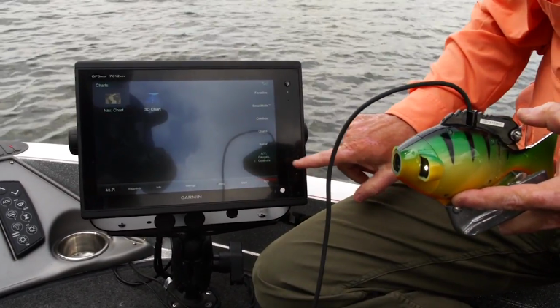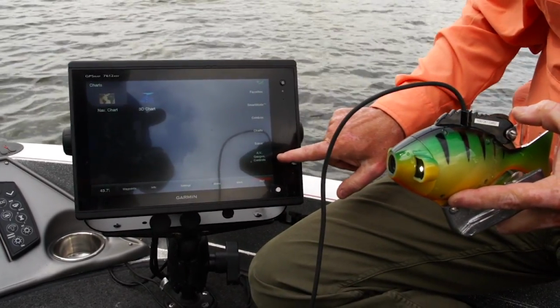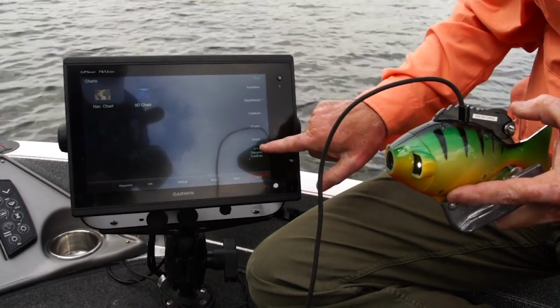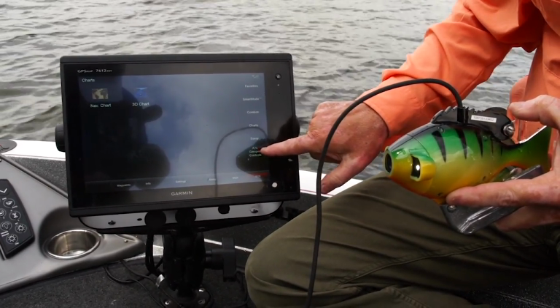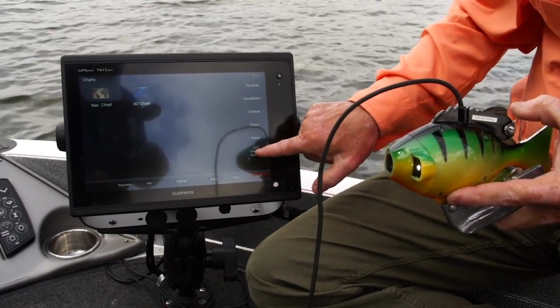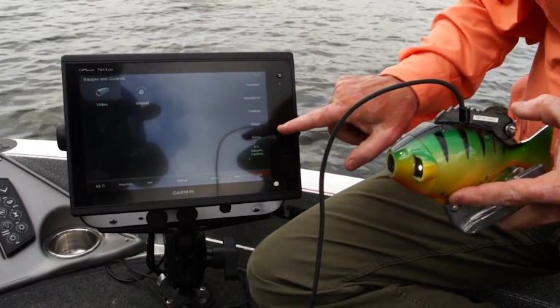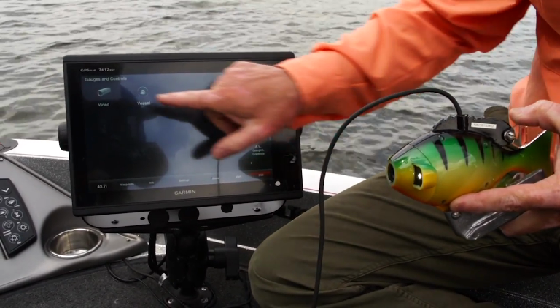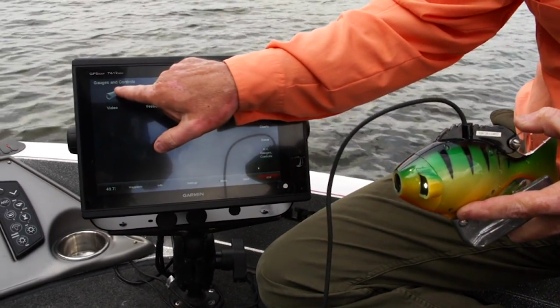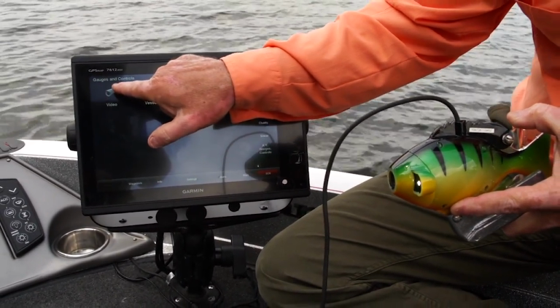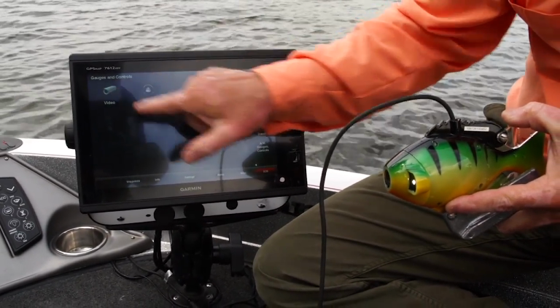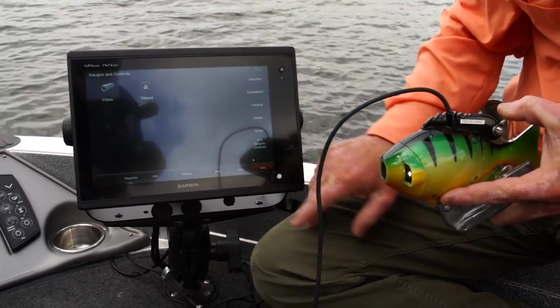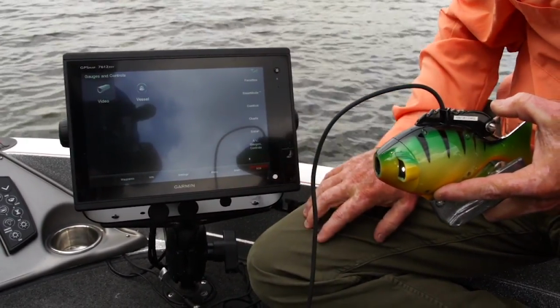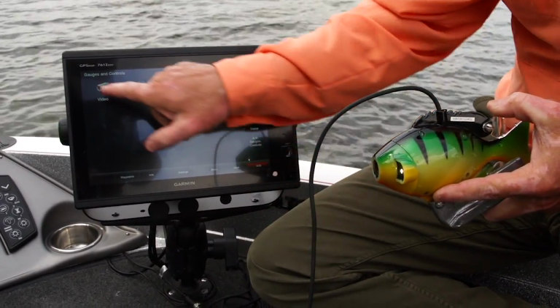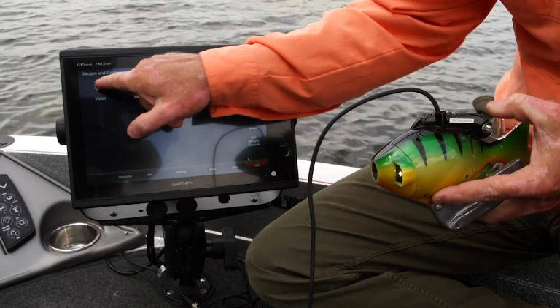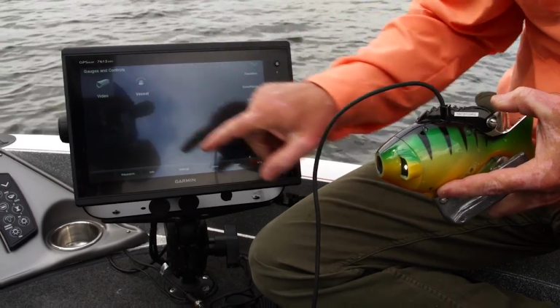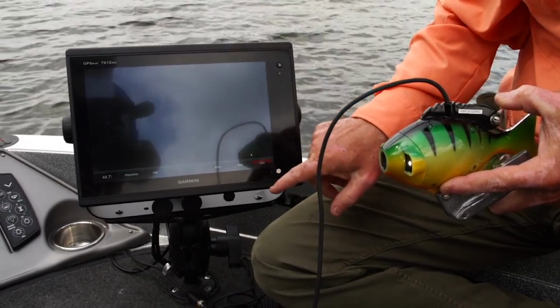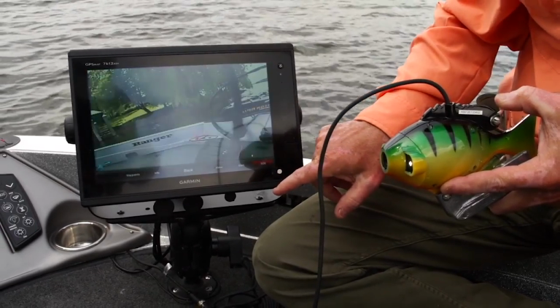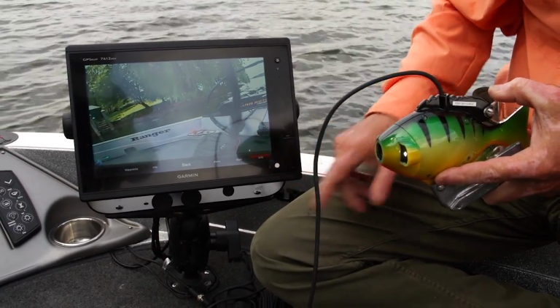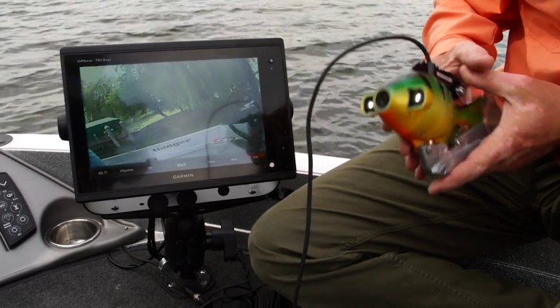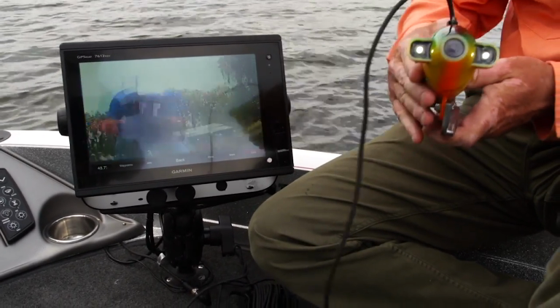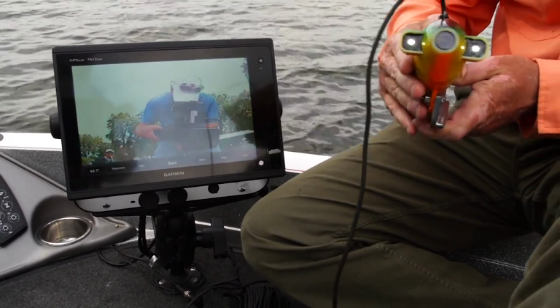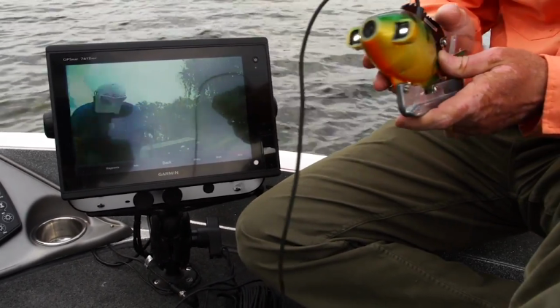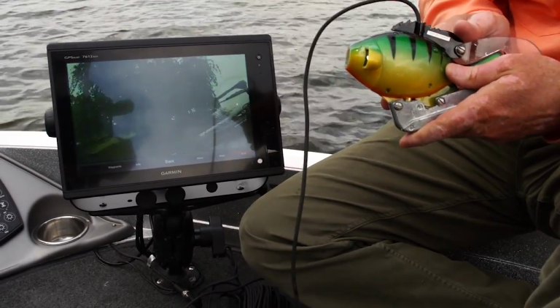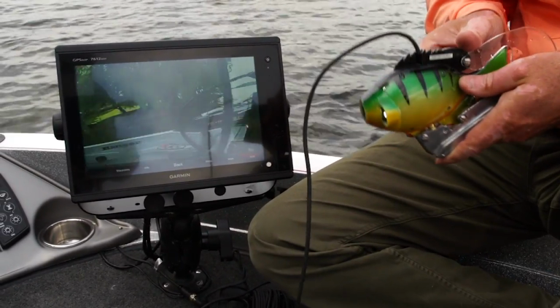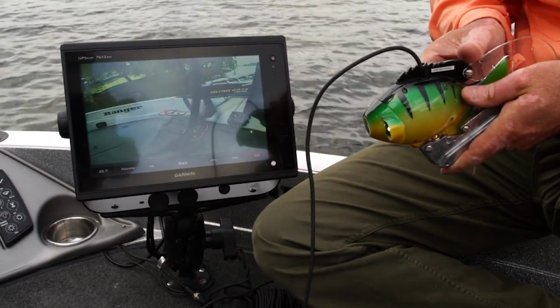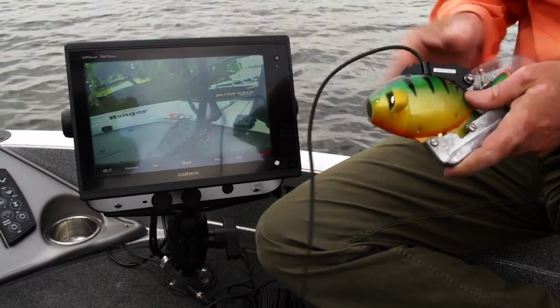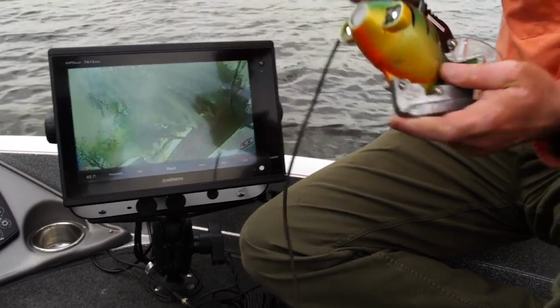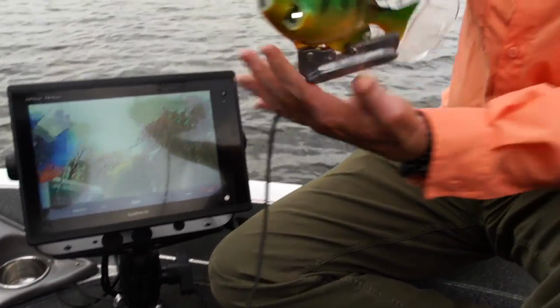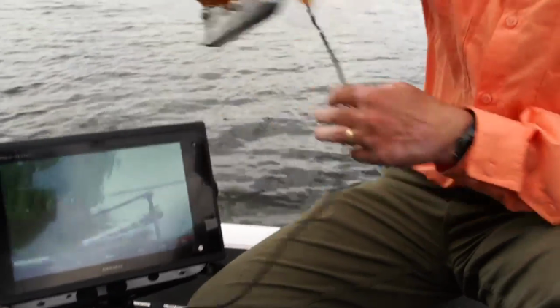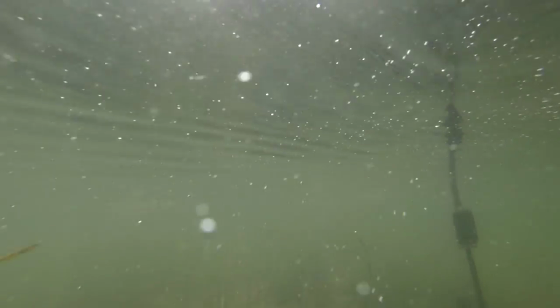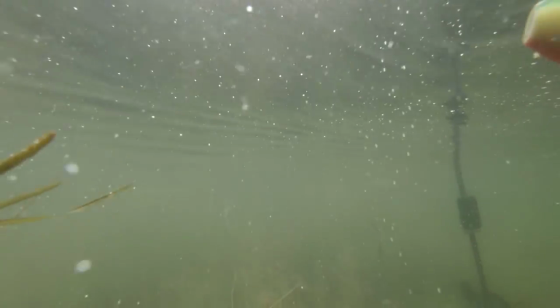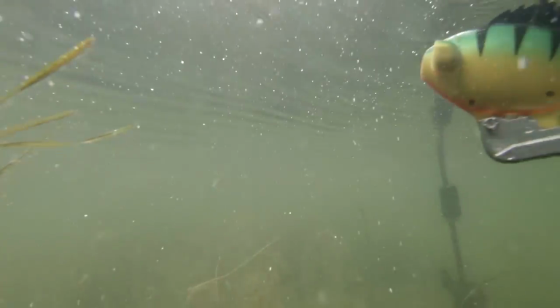I go to my AV gauges, I go to my video, punch it one more time, and look — I've got it all set up right now, and now all I have to do is drop it into water.